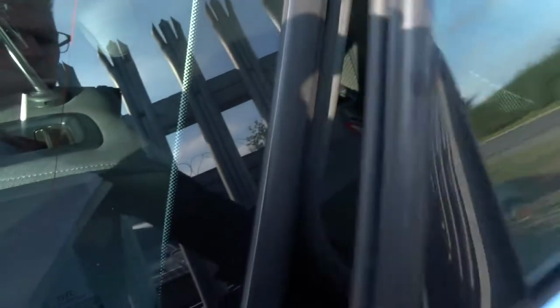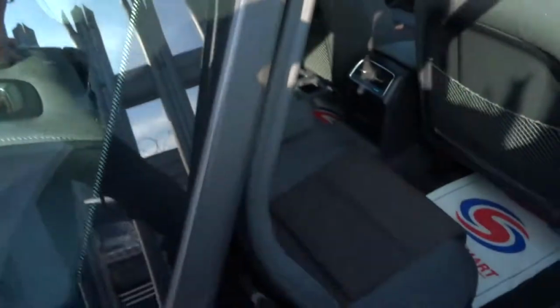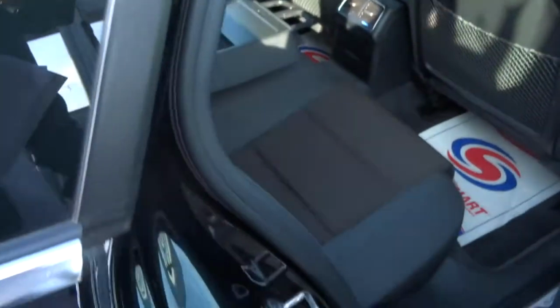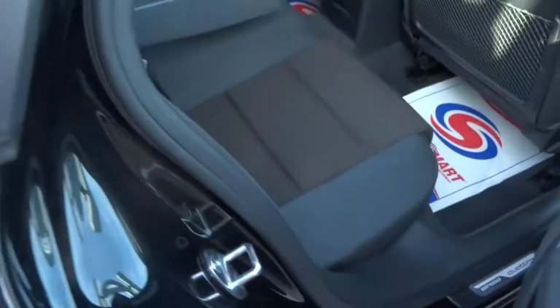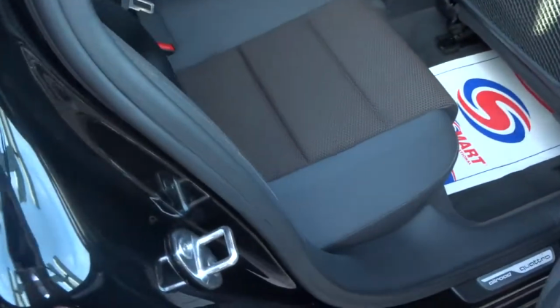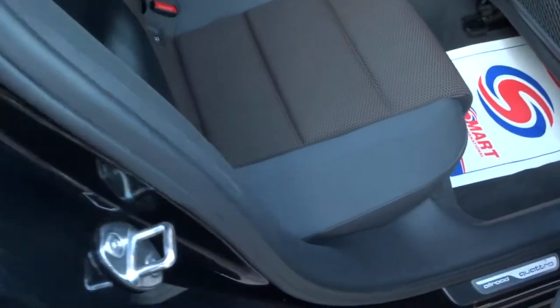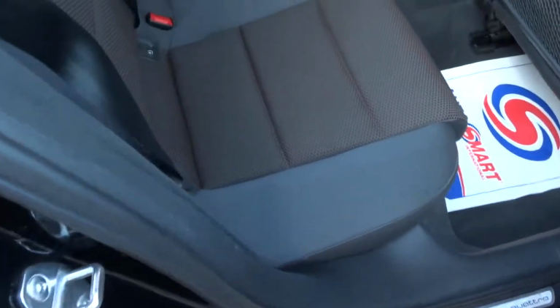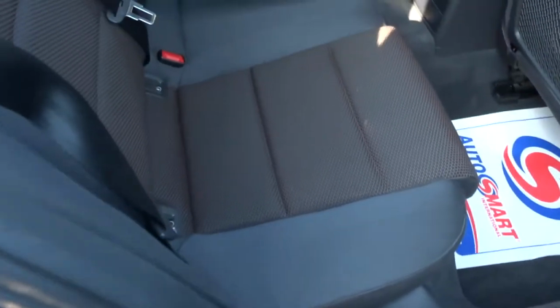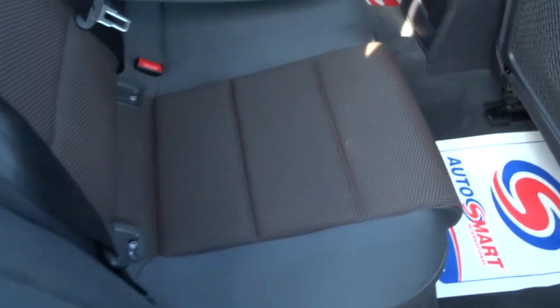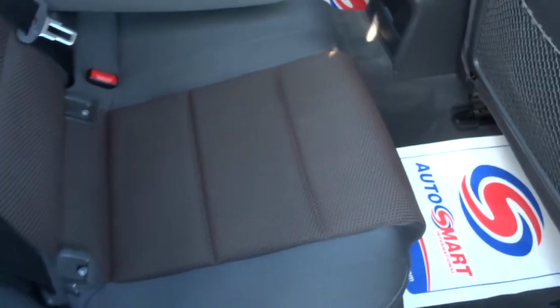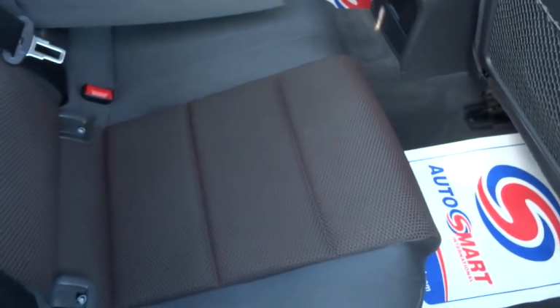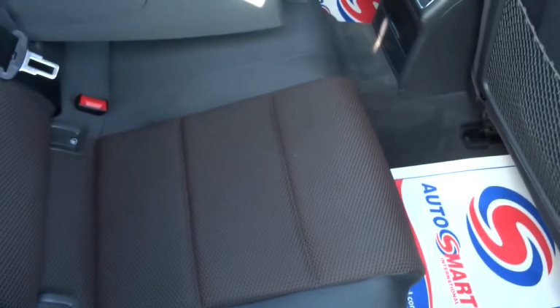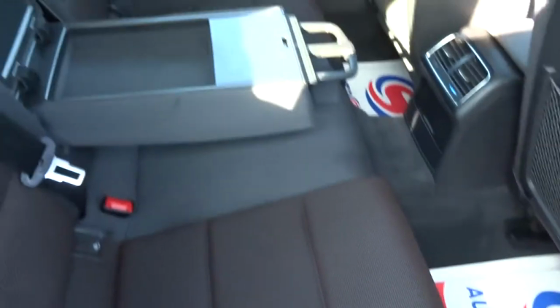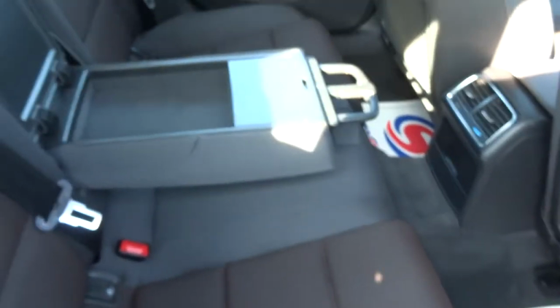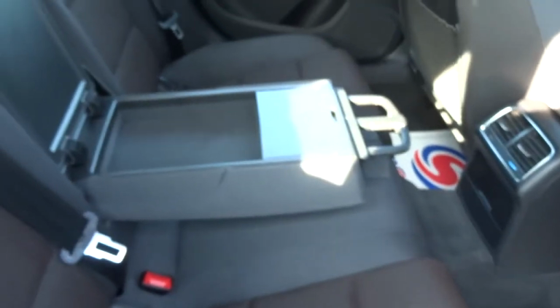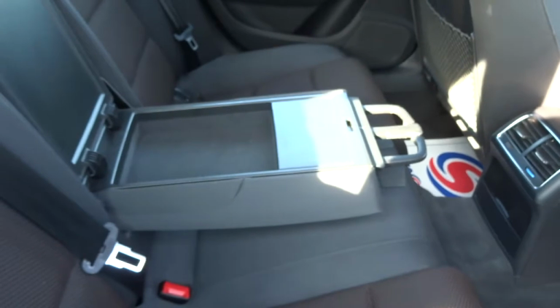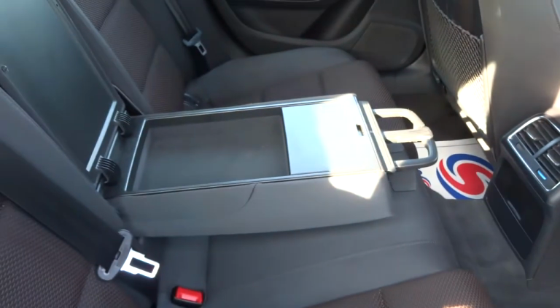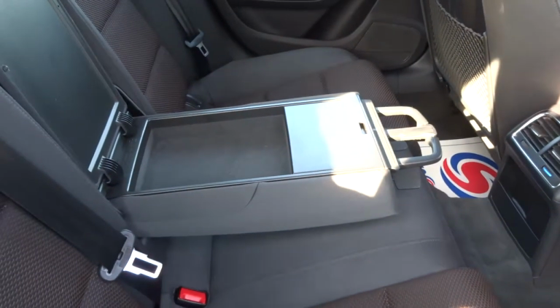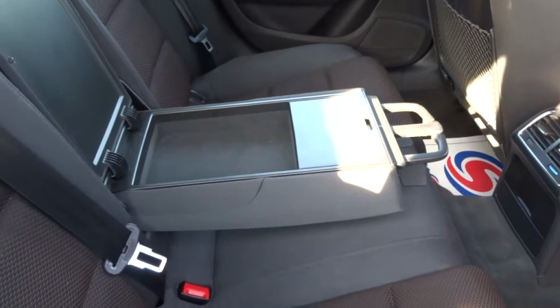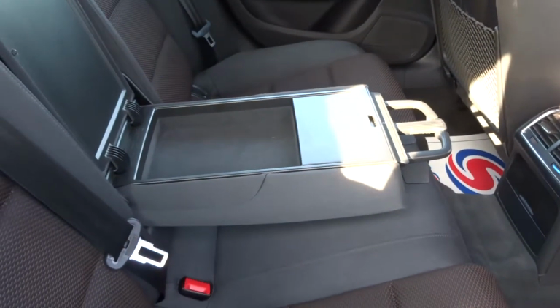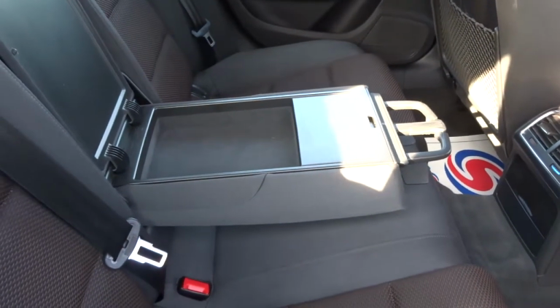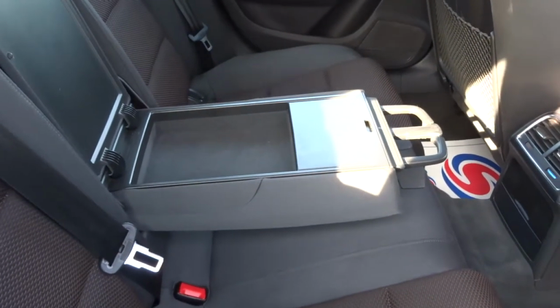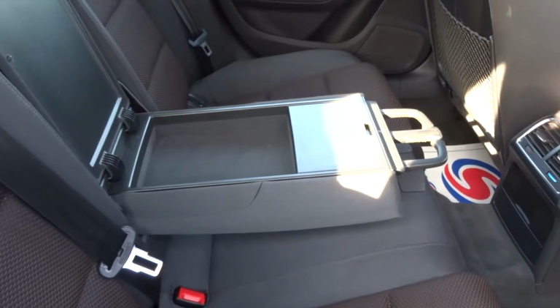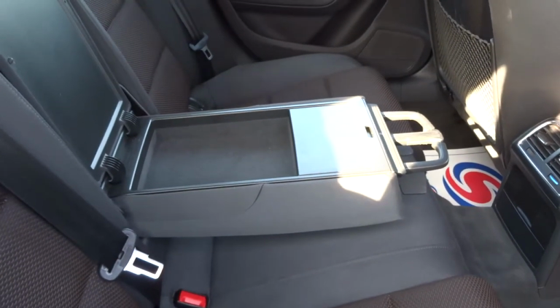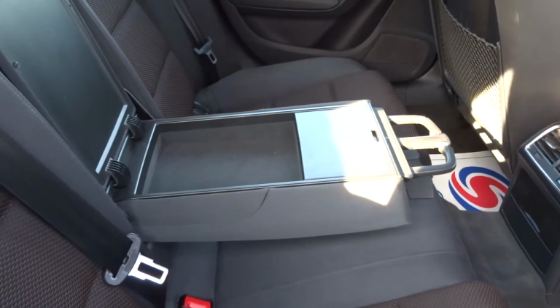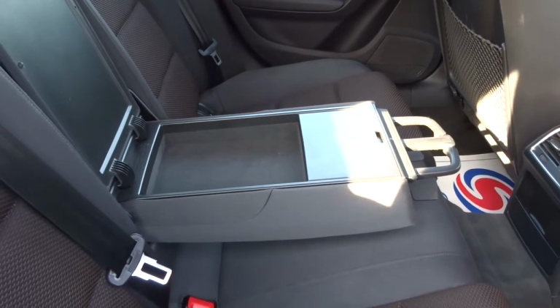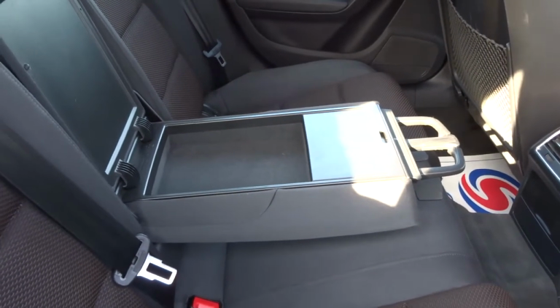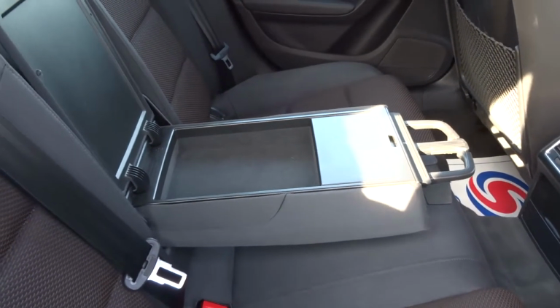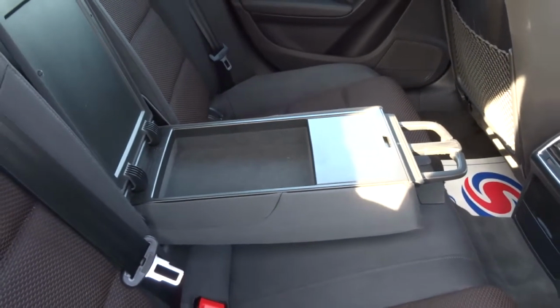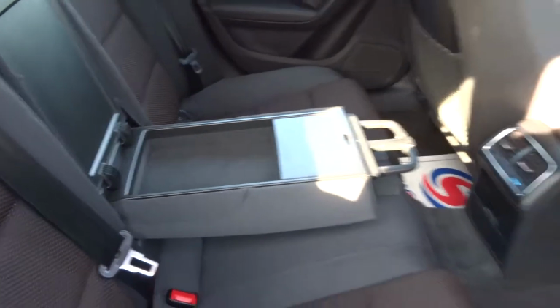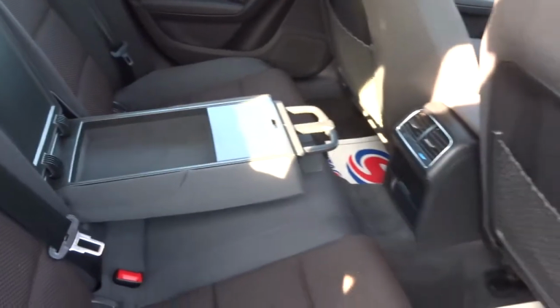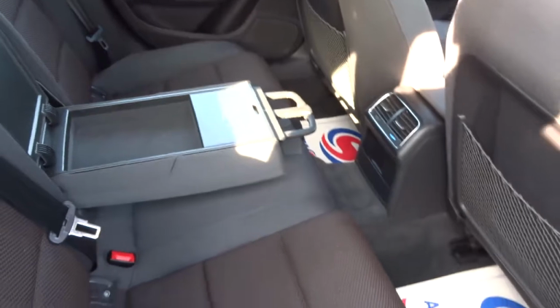As we step in, we have a two-tone interior. The centre armrest for your passengers with a couple of cupholders and some storage — quite a nice thing to have.